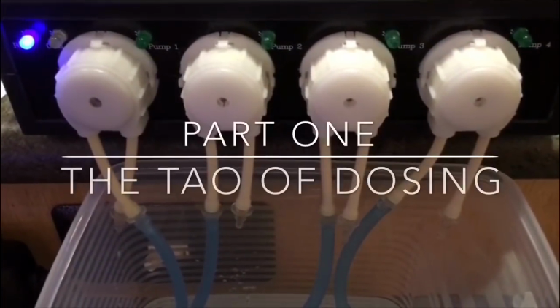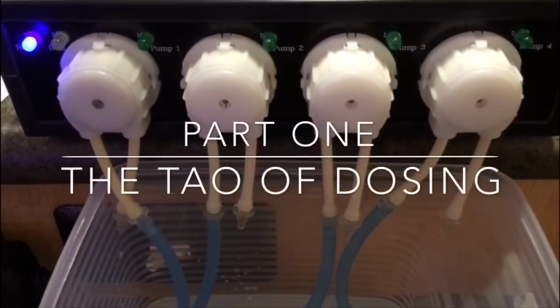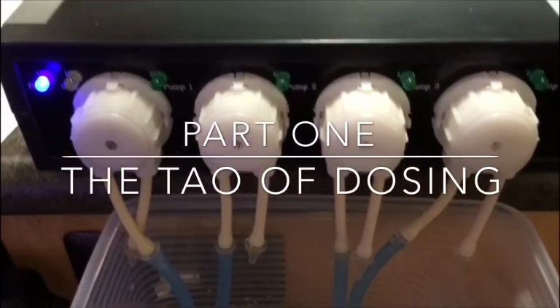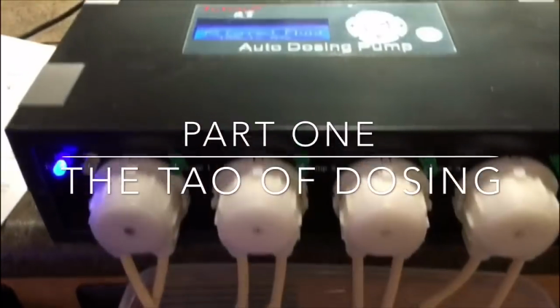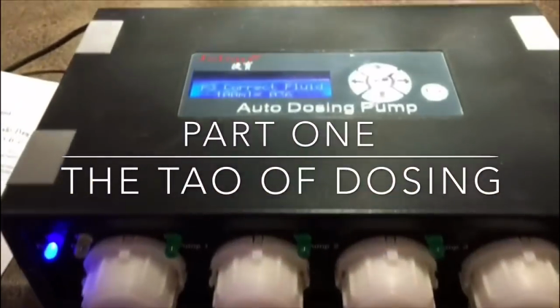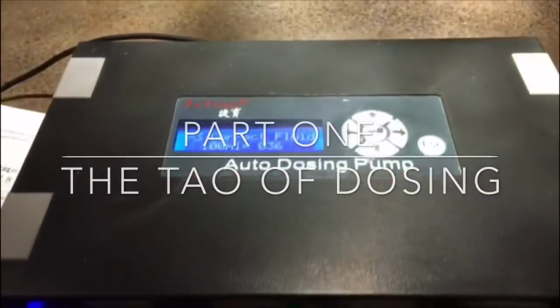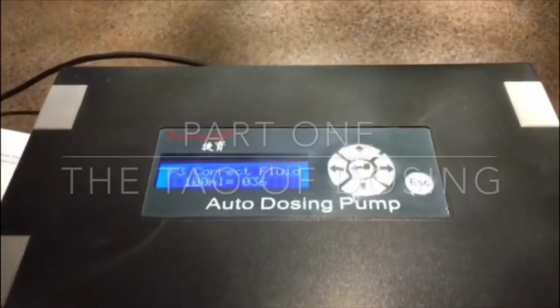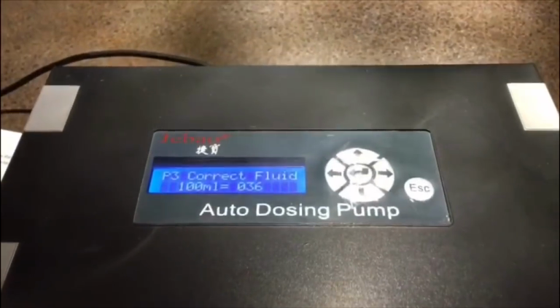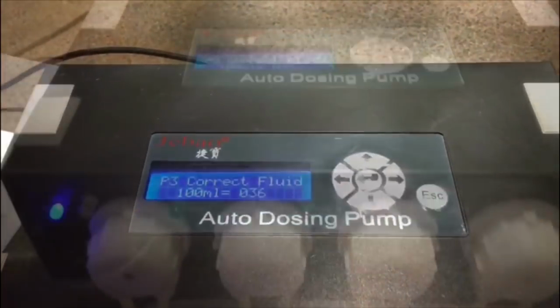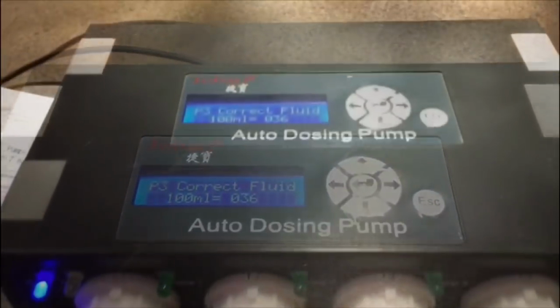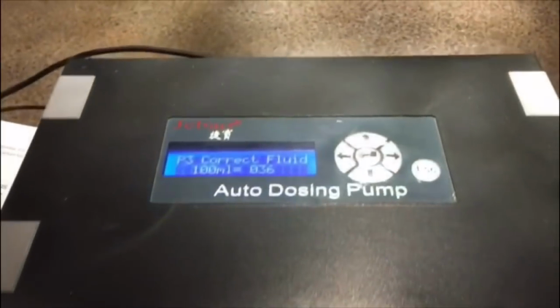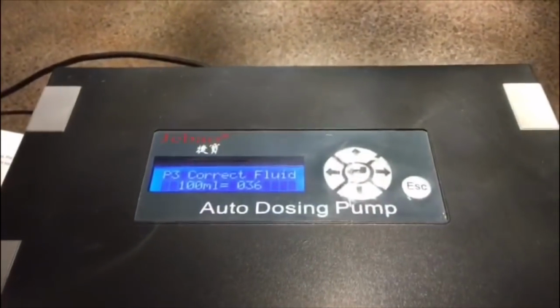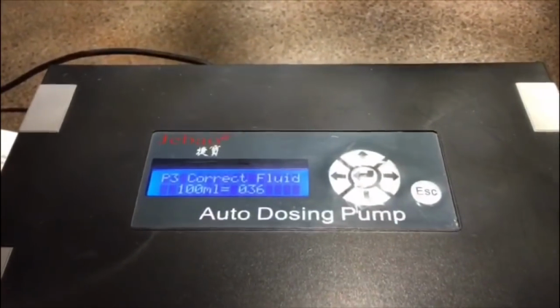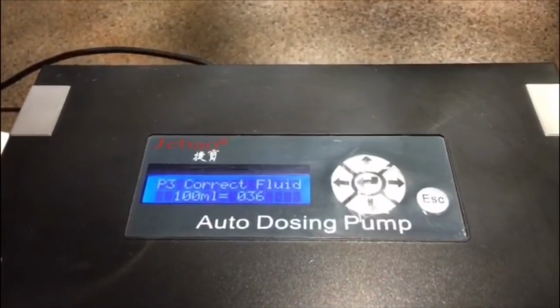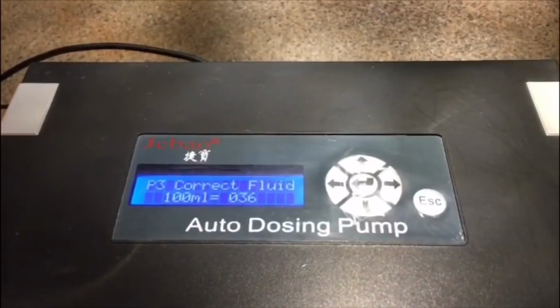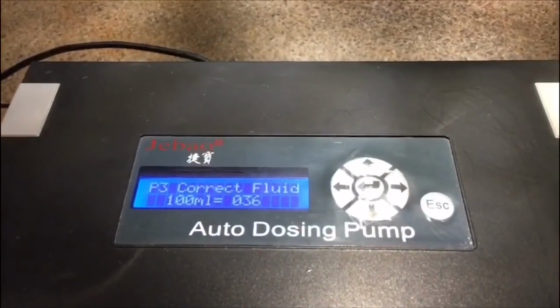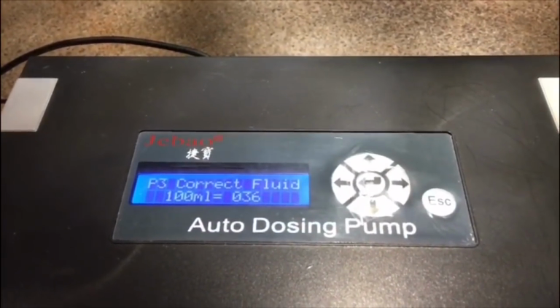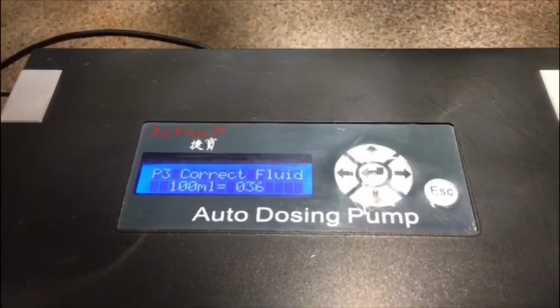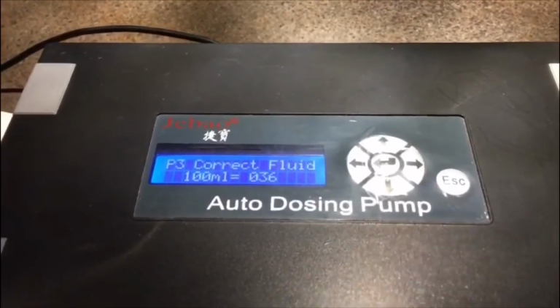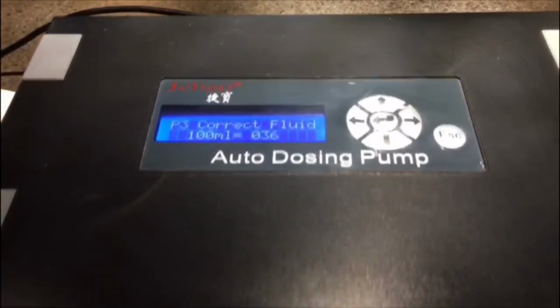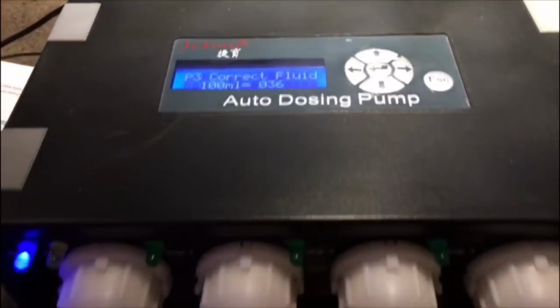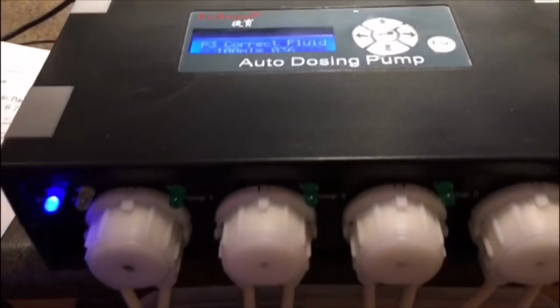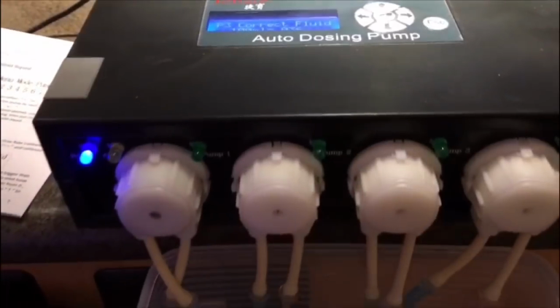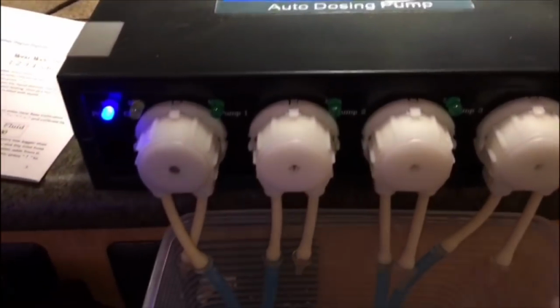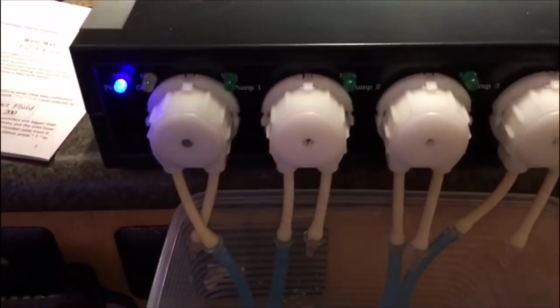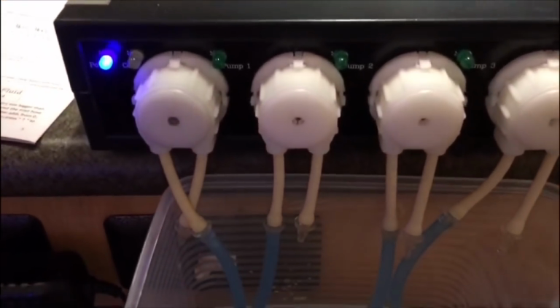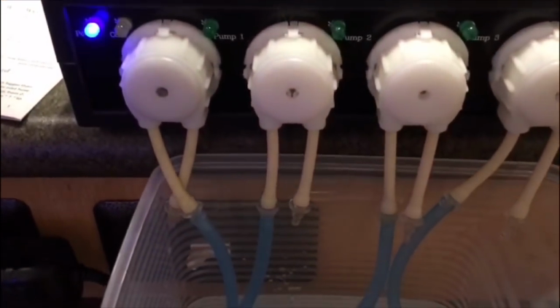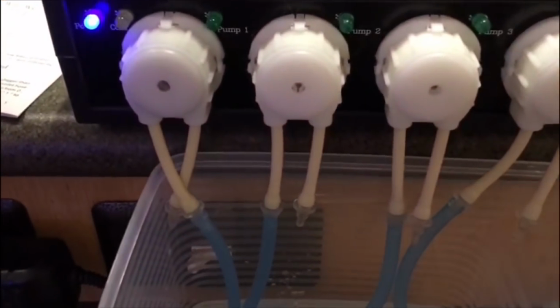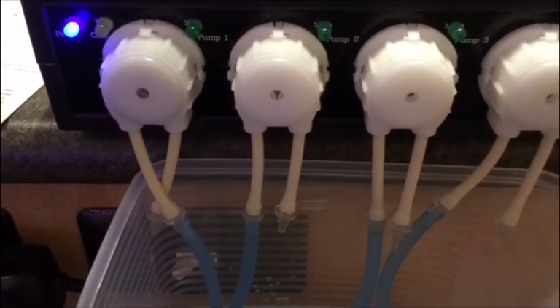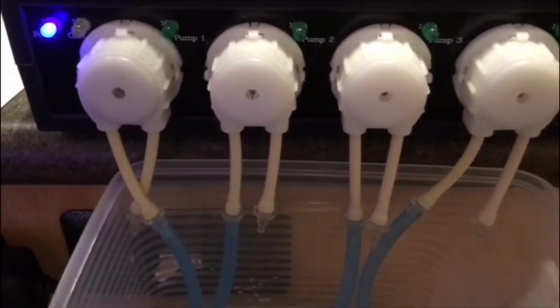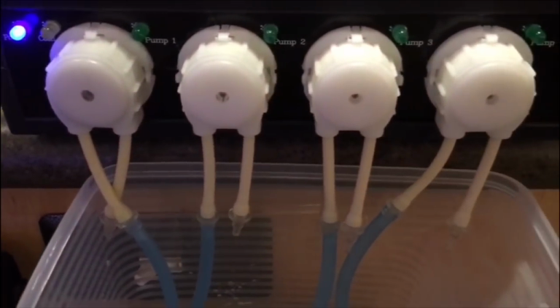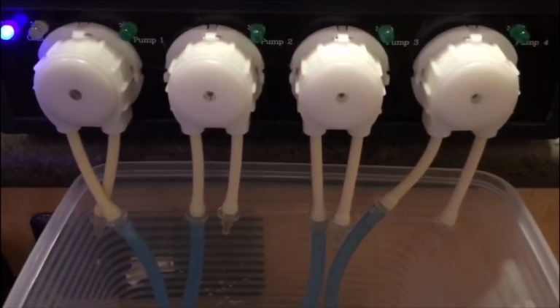Hey everybody, Reef Girl here. Now that the tank is almost a year old, I thought it might be time to give you an update on what I'm doing about dosing.